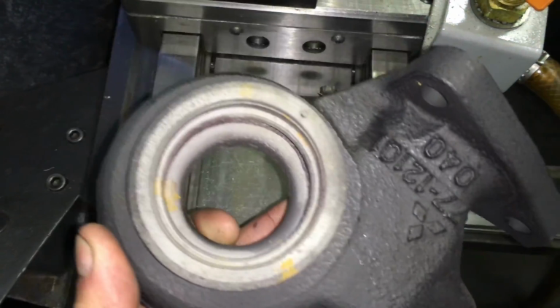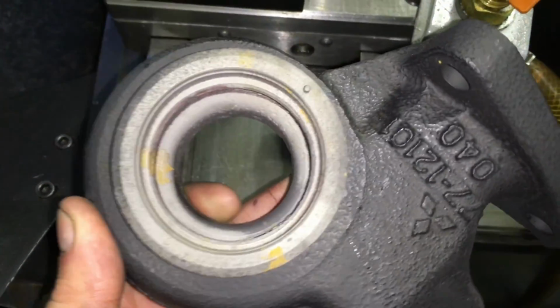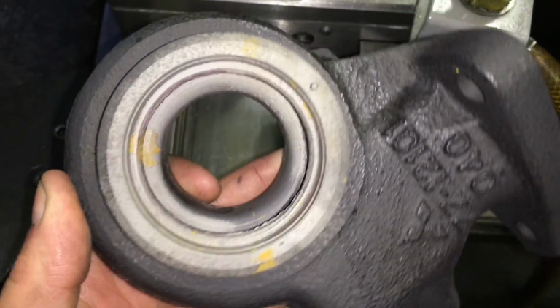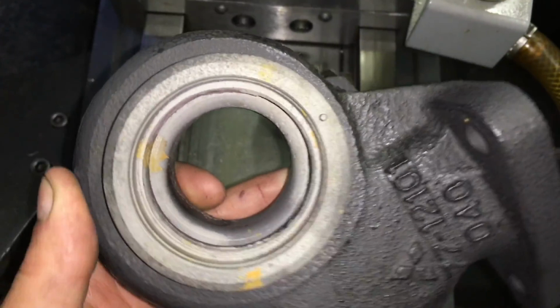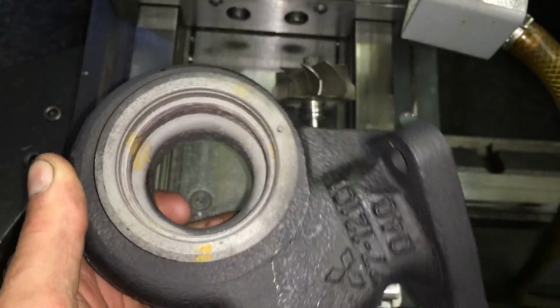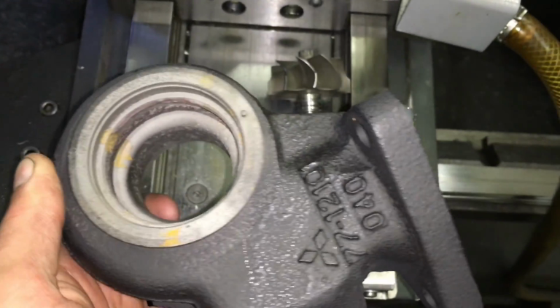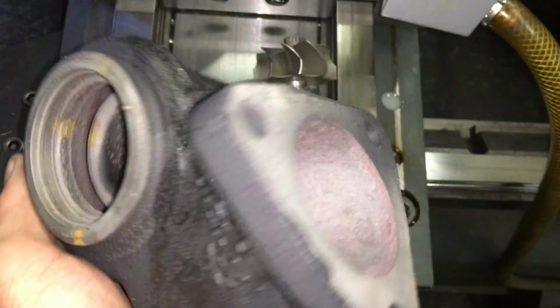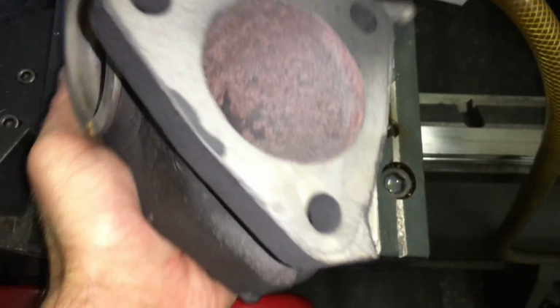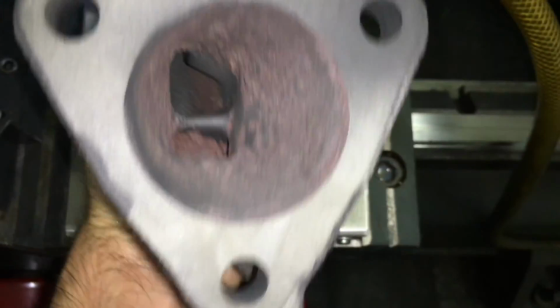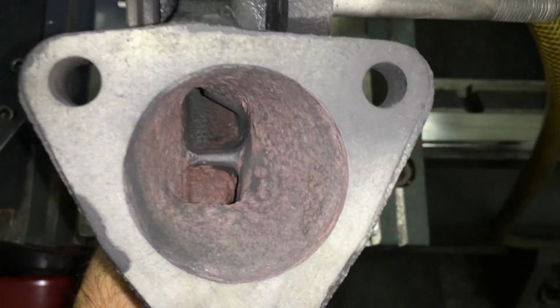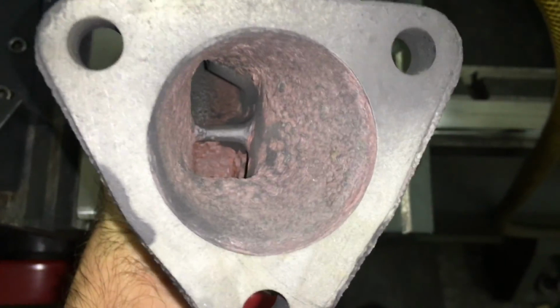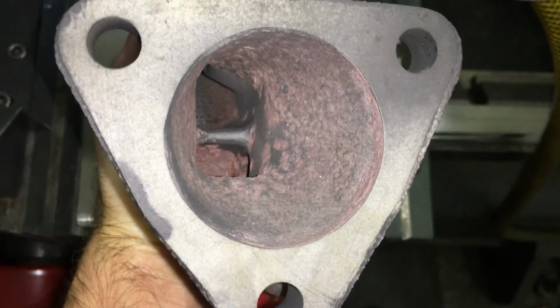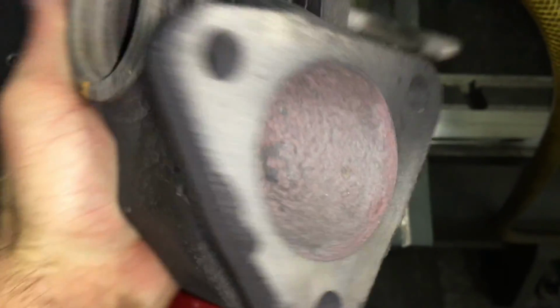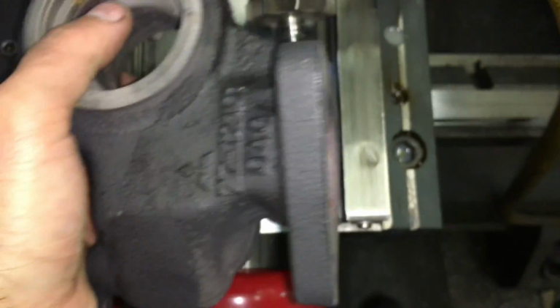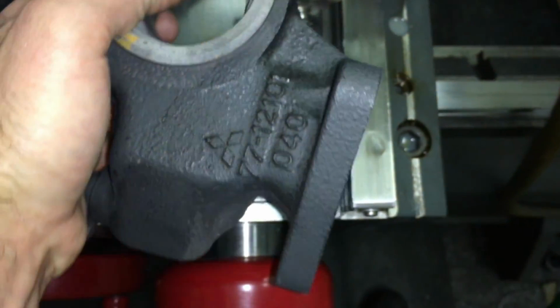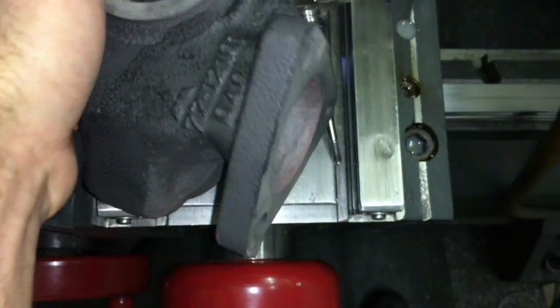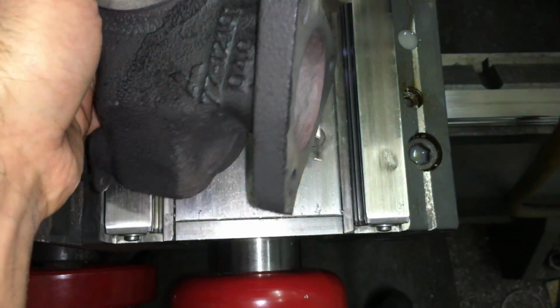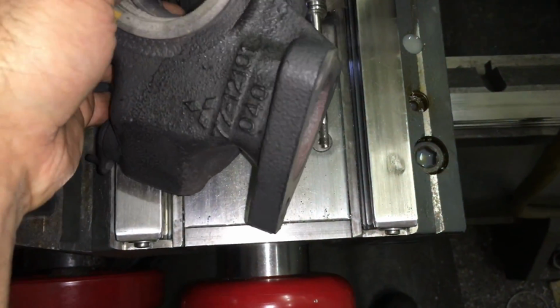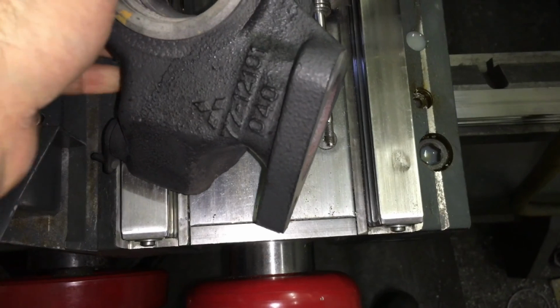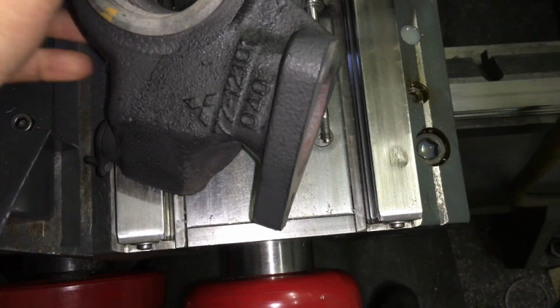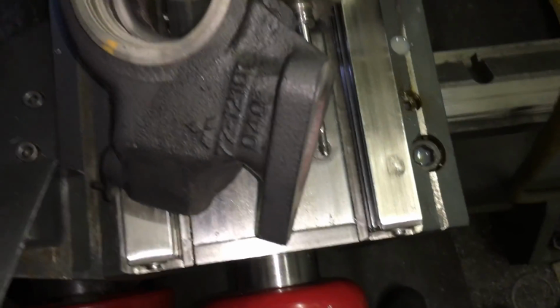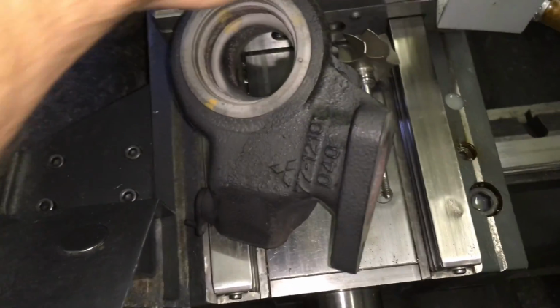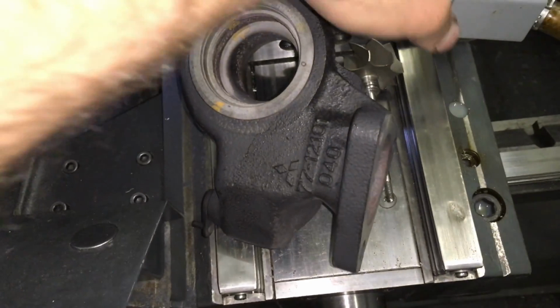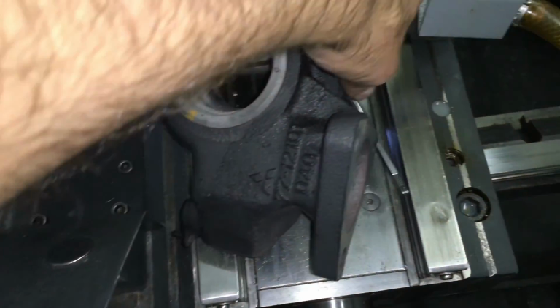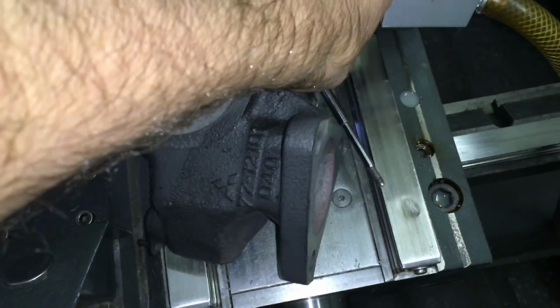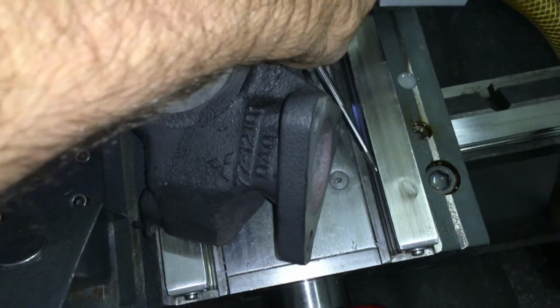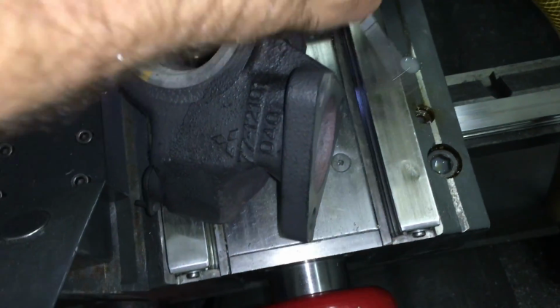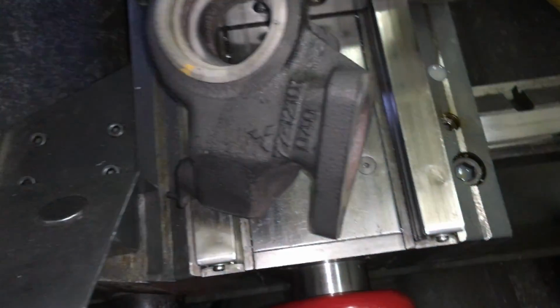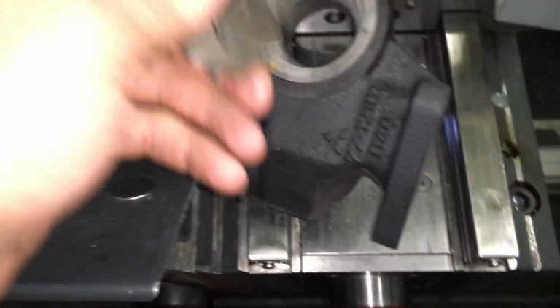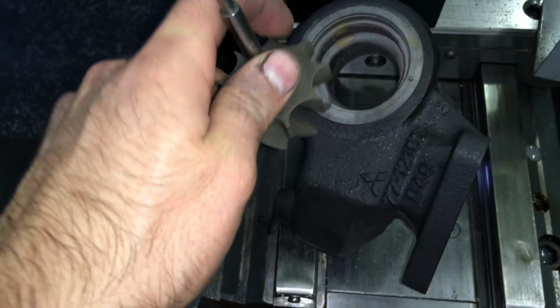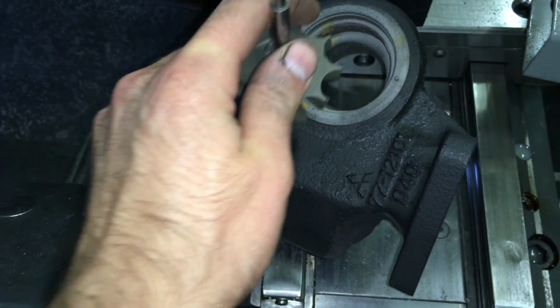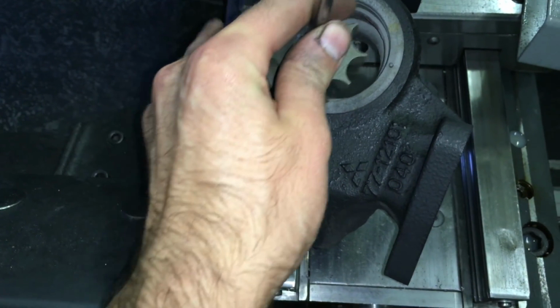For the turbine housing, it was really rusty on the inside too, so it's a good thing that we decided to do an upgrade with this to restore the tolerances to the turbine wheel and turbine housing.